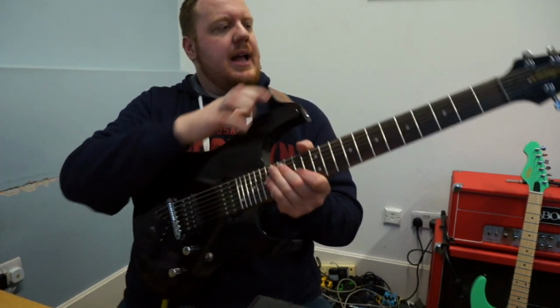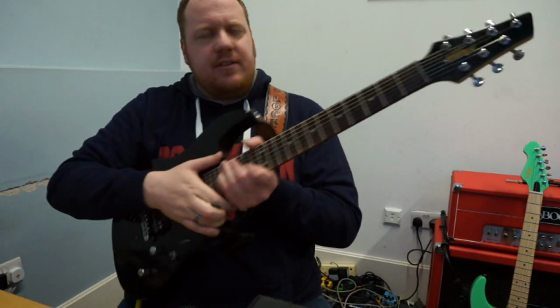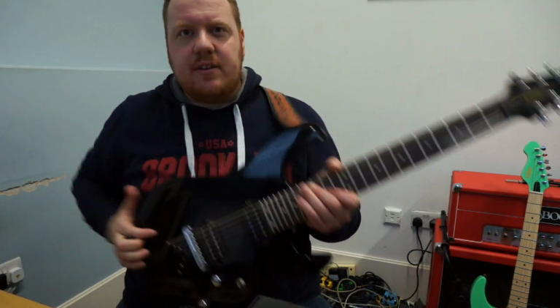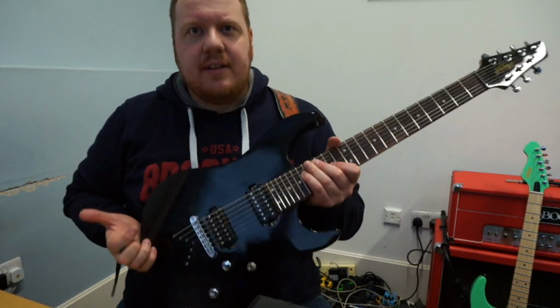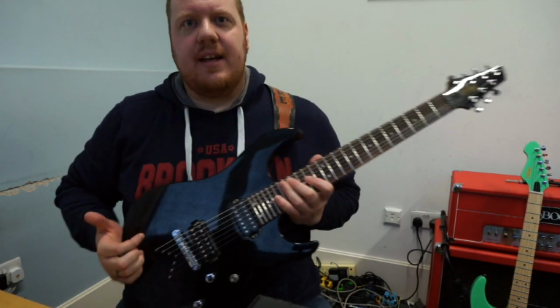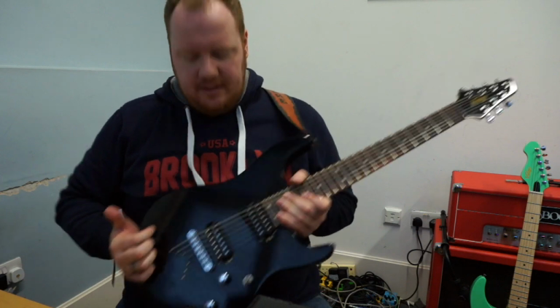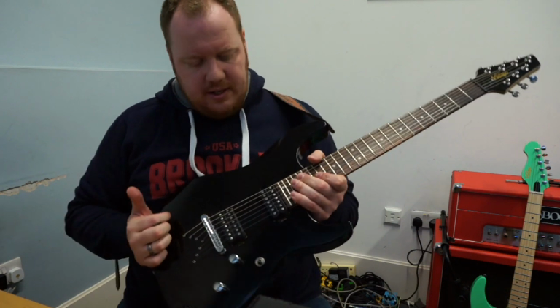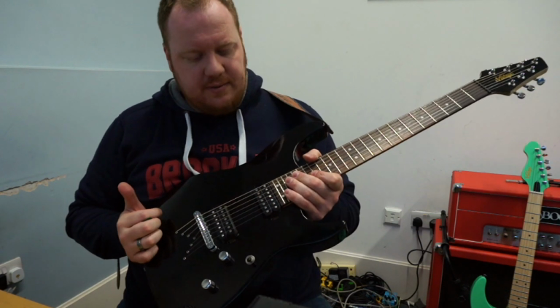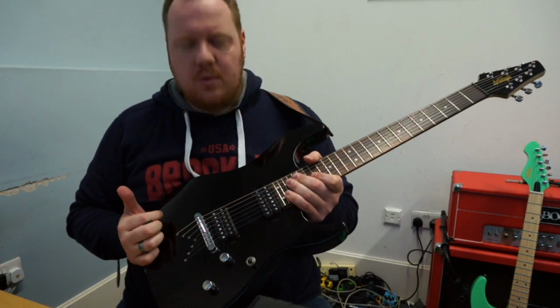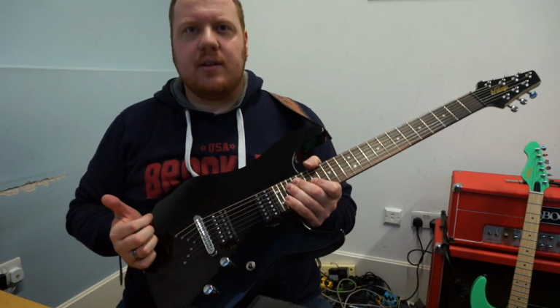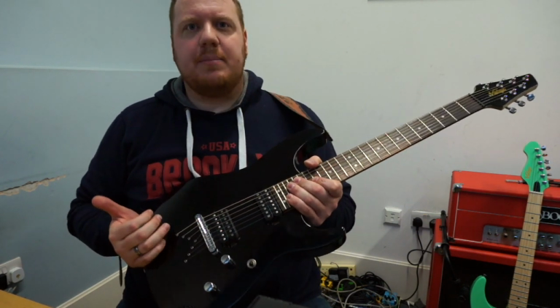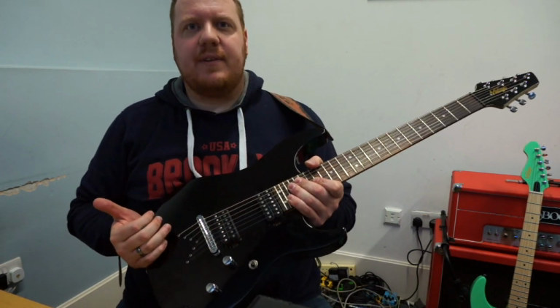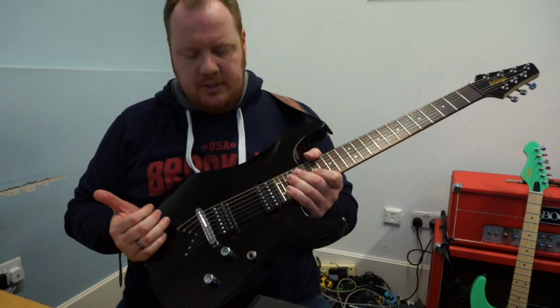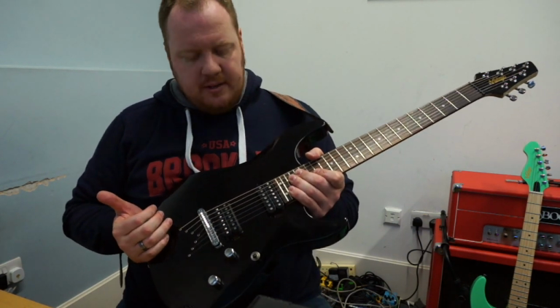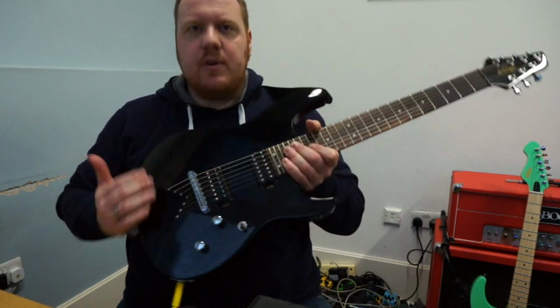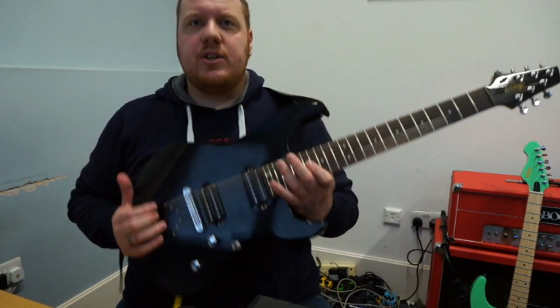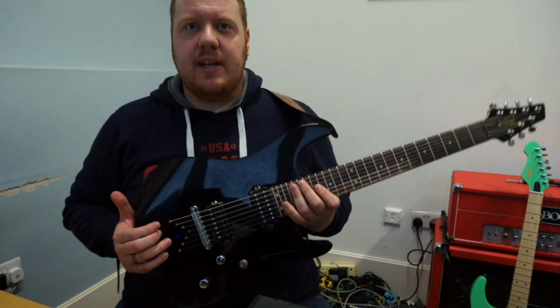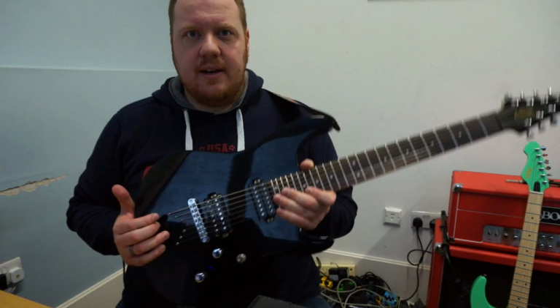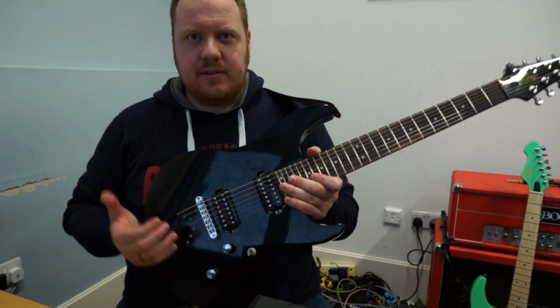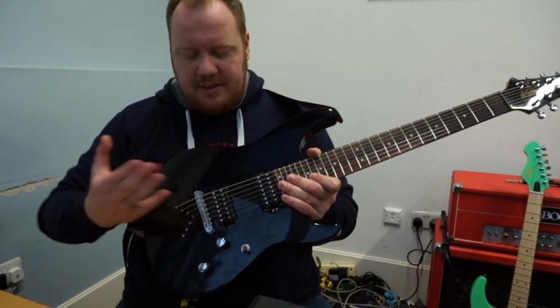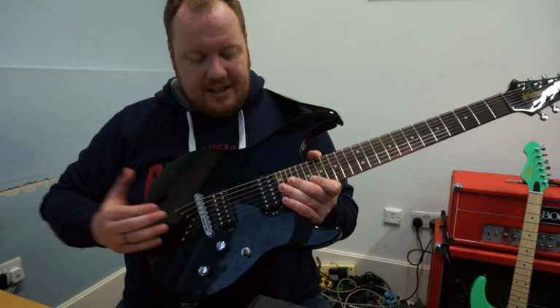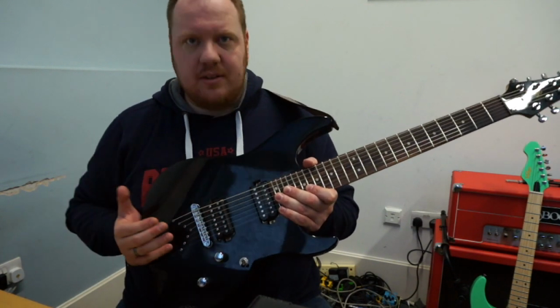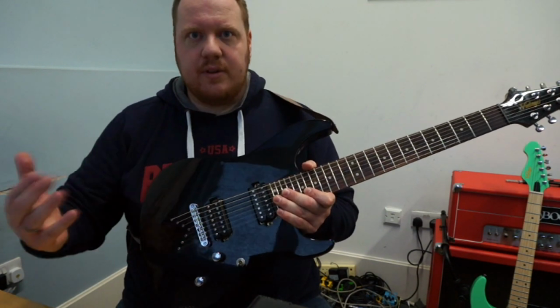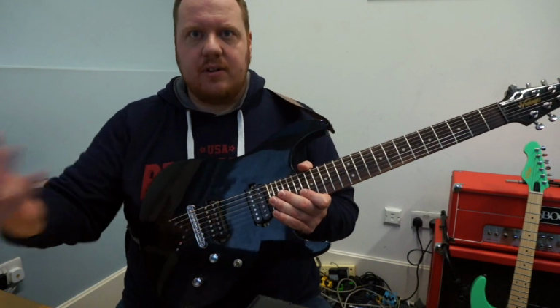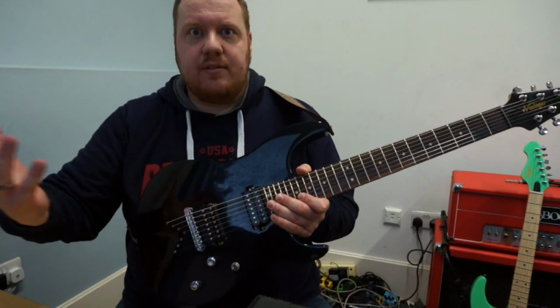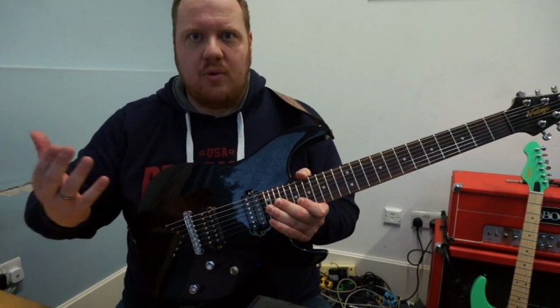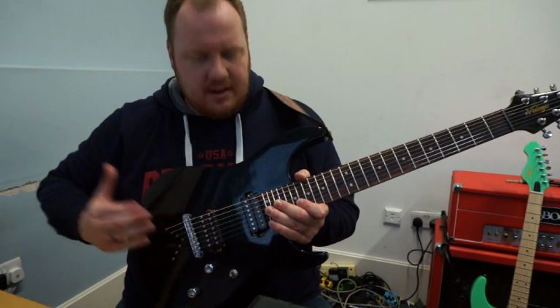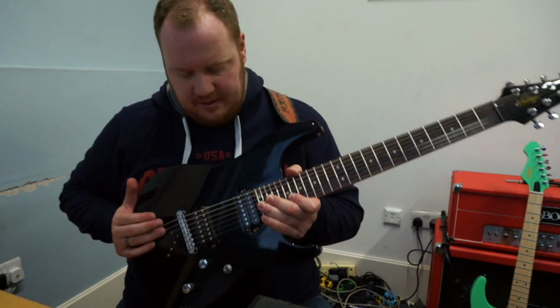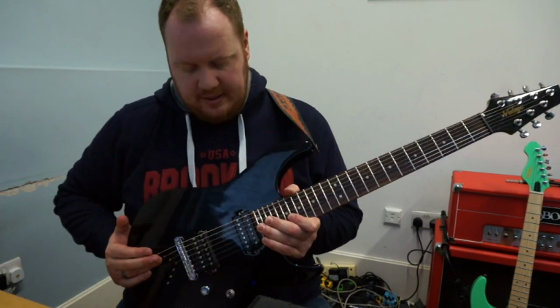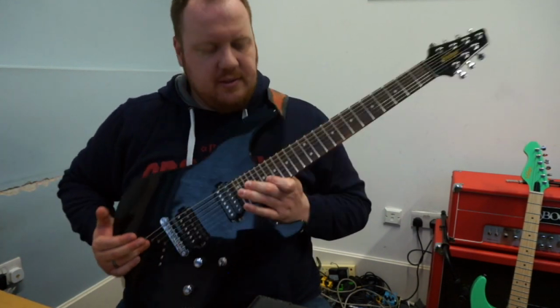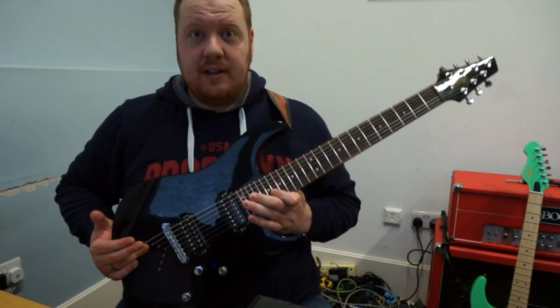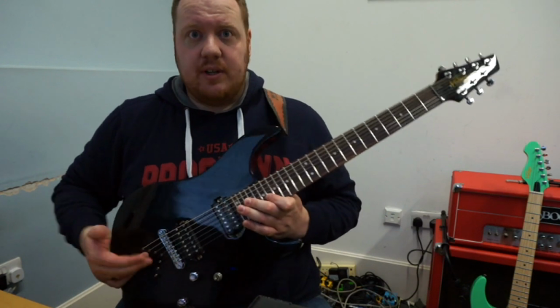And it's just understated — it's quite a glossy black finish. So even though it's quite shiny, just because it's black it doesn't look over the top, it doesn't look like it's too try-hard kind of thing. So I think that looks really cool.